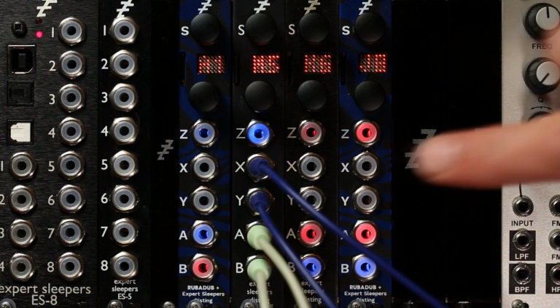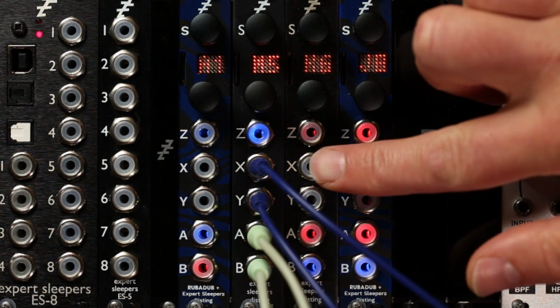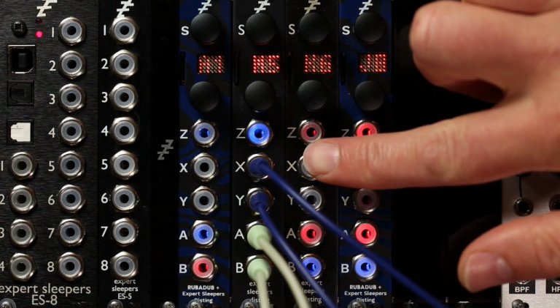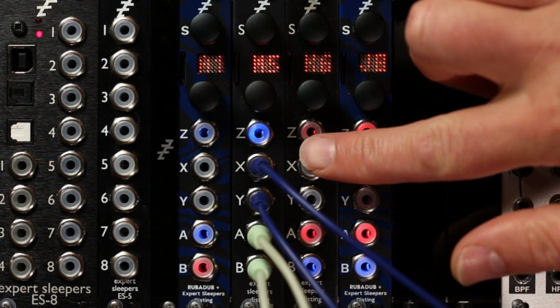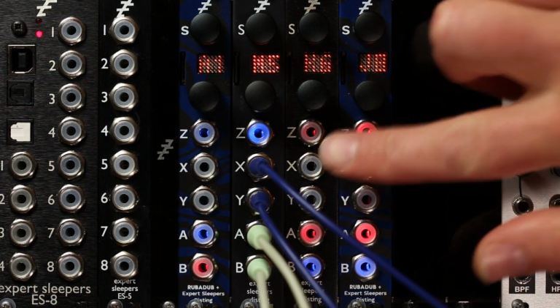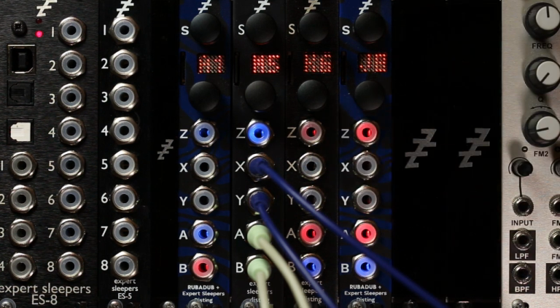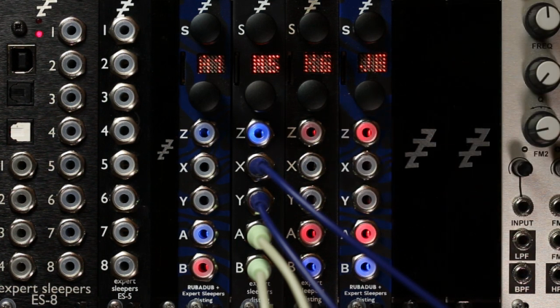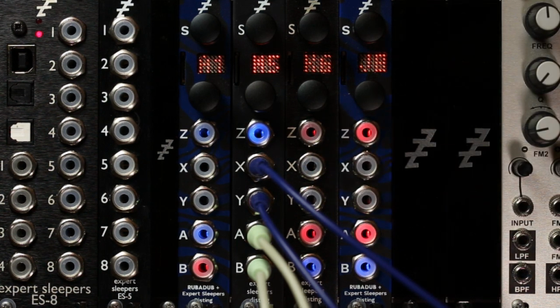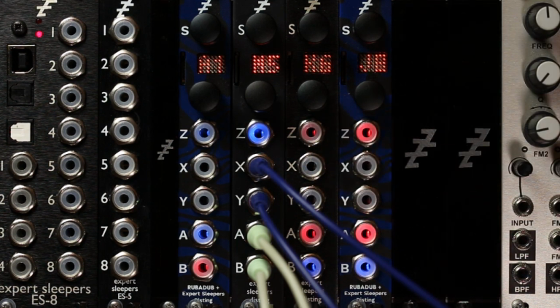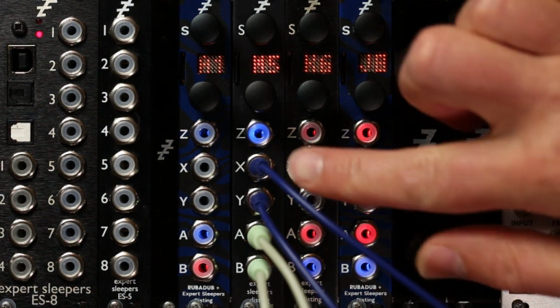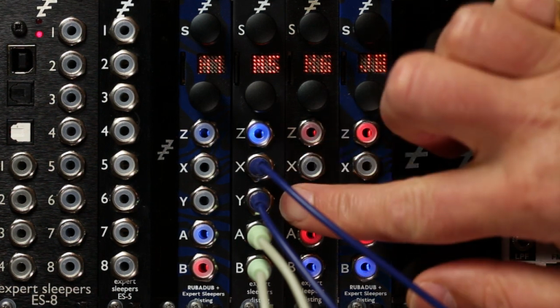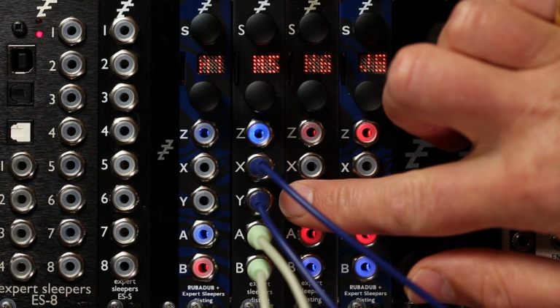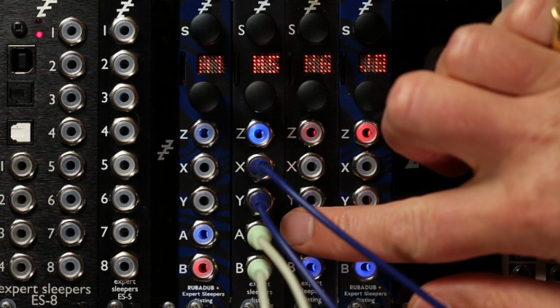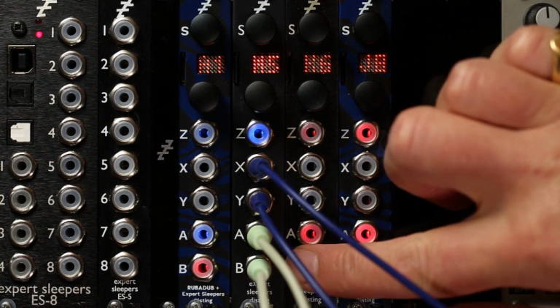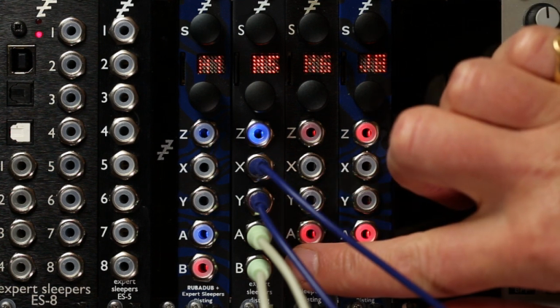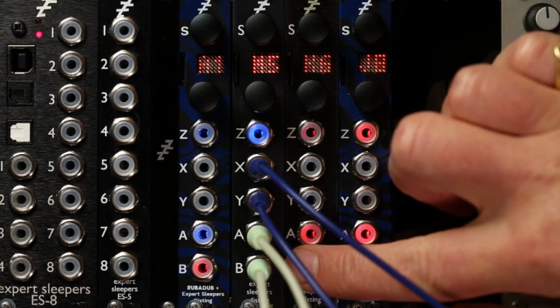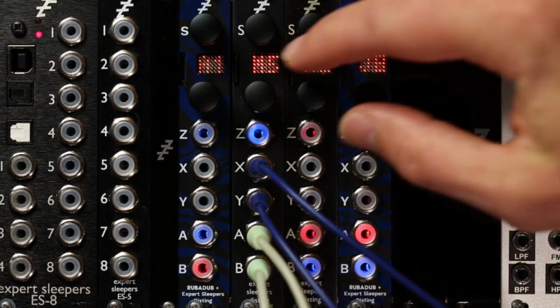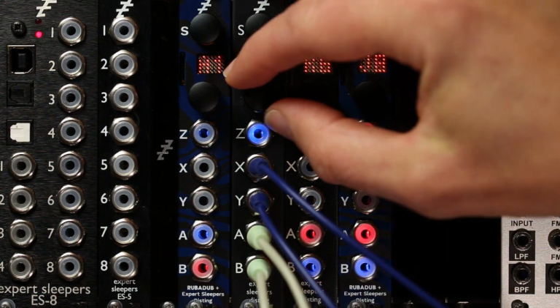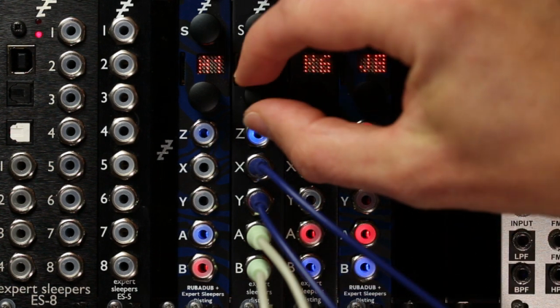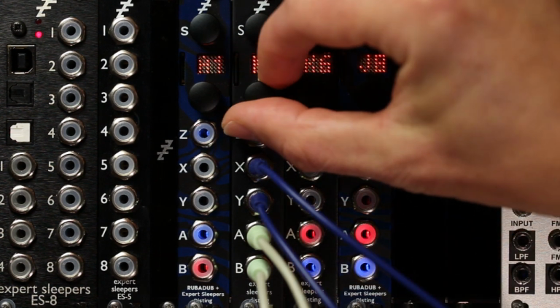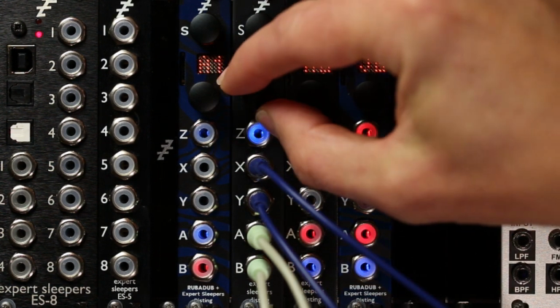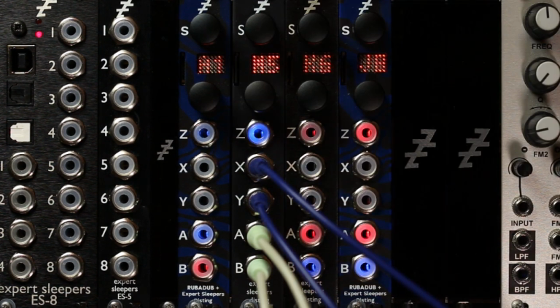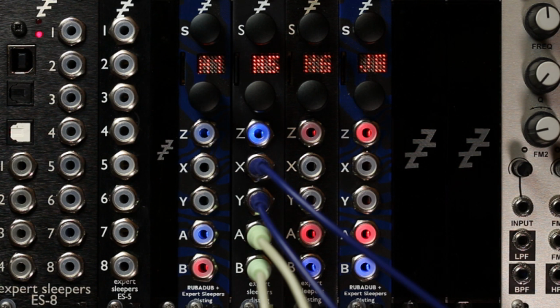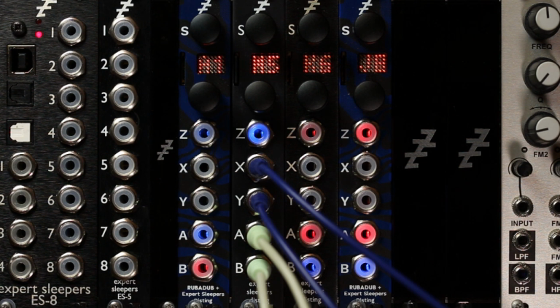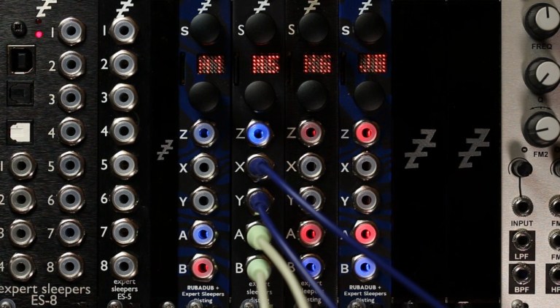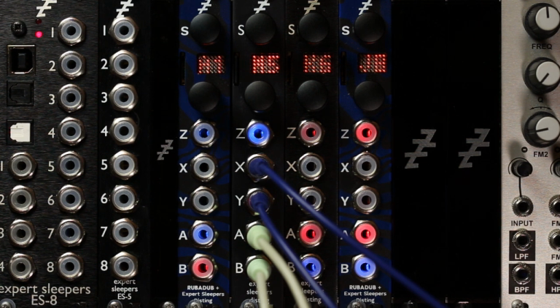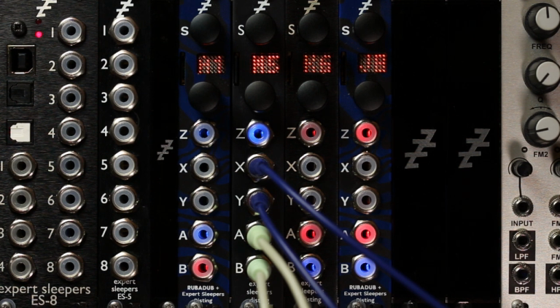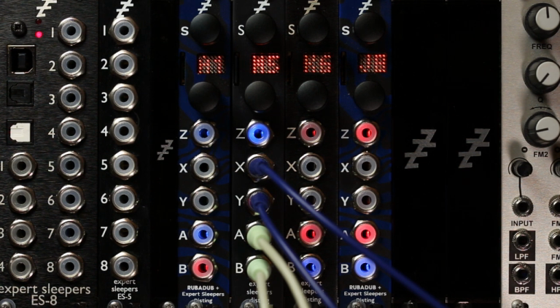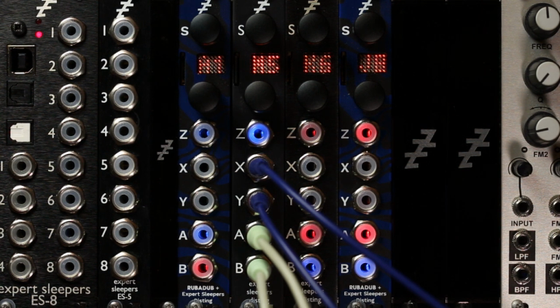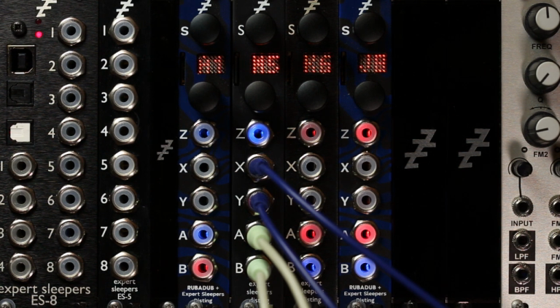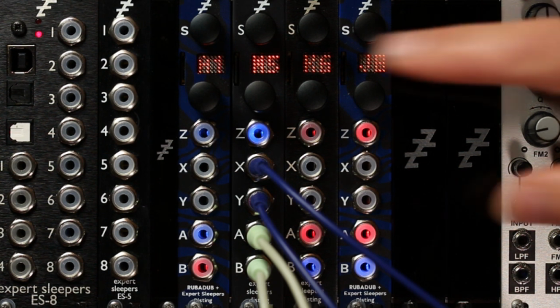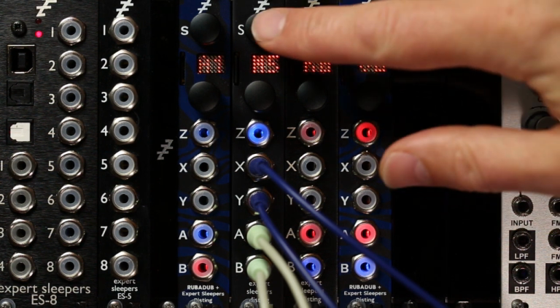This is the stereo filter mode on the Disting Mark IV. Conceptually very simple — it has stereo inputs and stereo outputs. The filter sweep is on the Z knob. It's selectable between low pass, band pass, and high pass on the parameter.